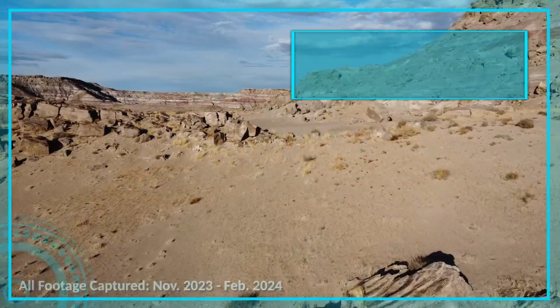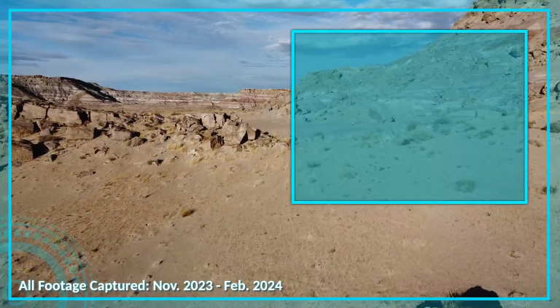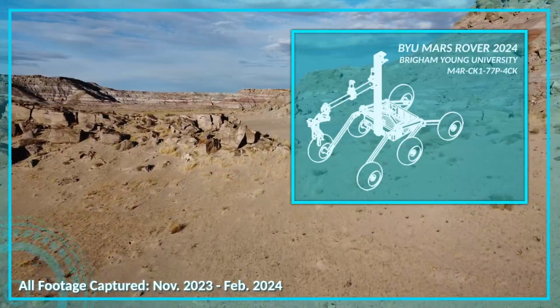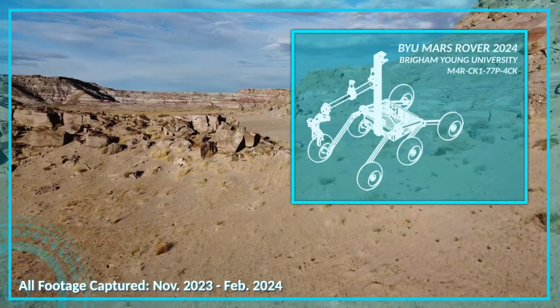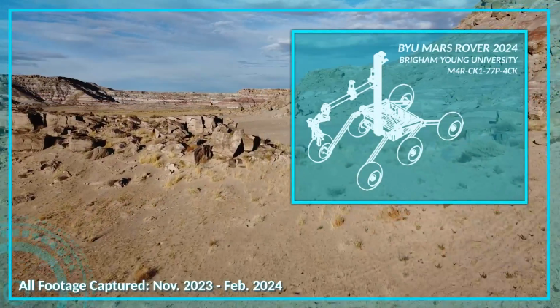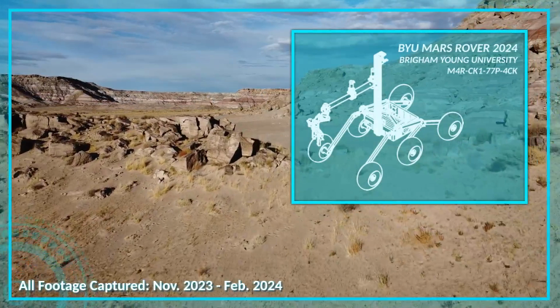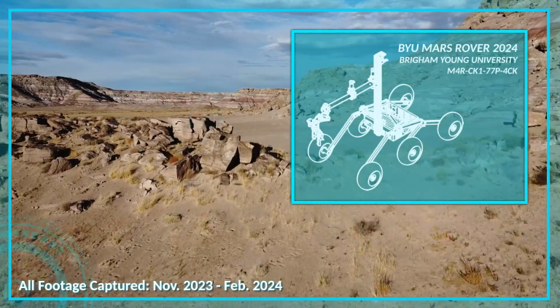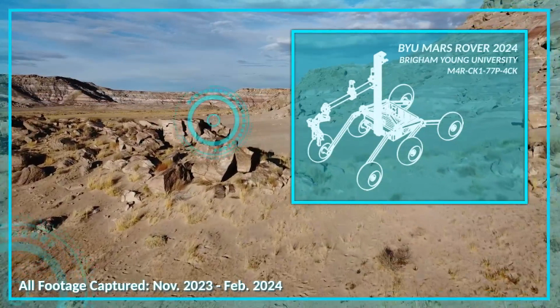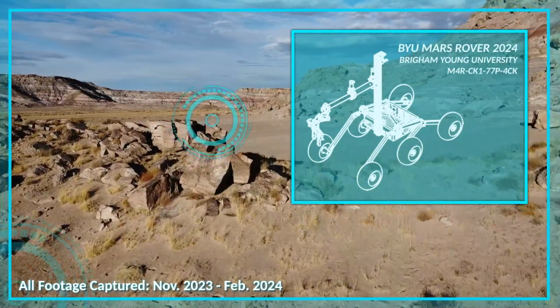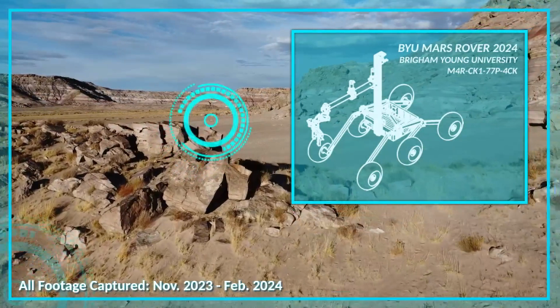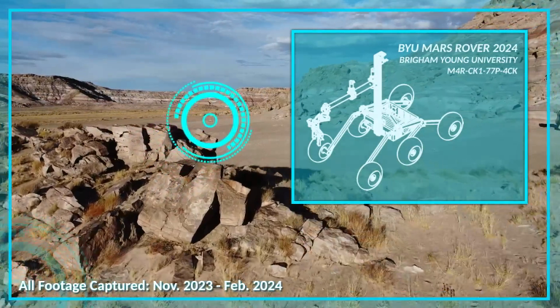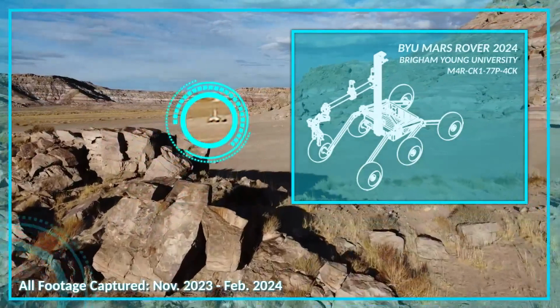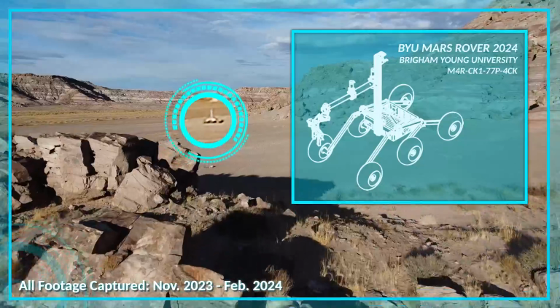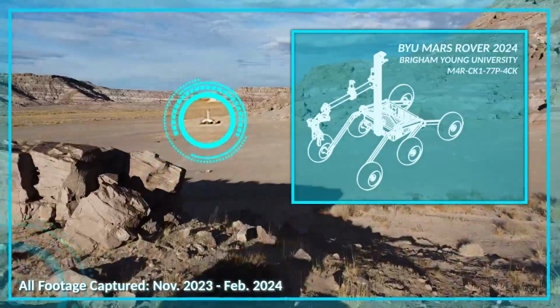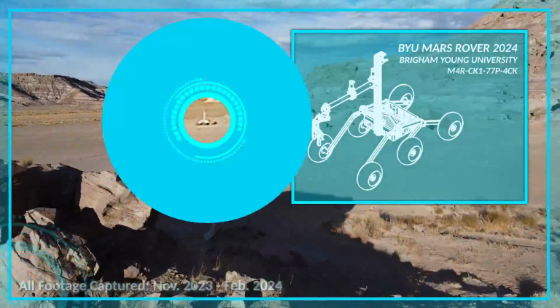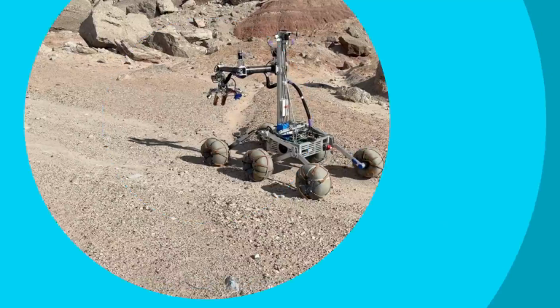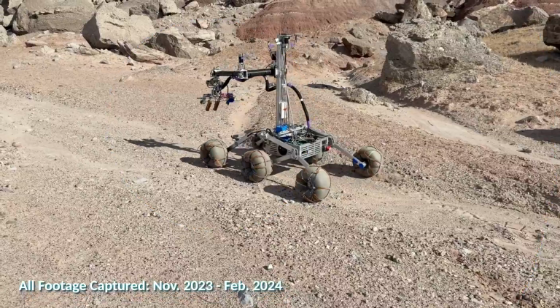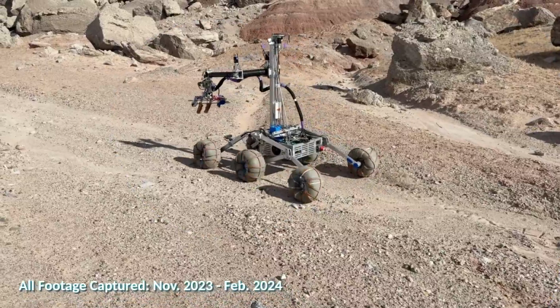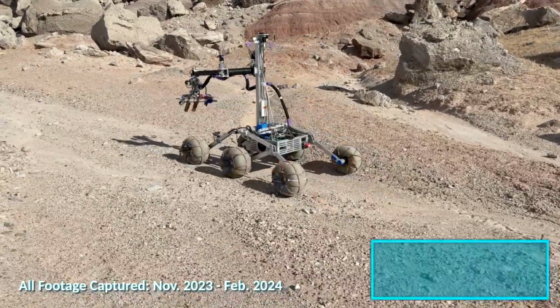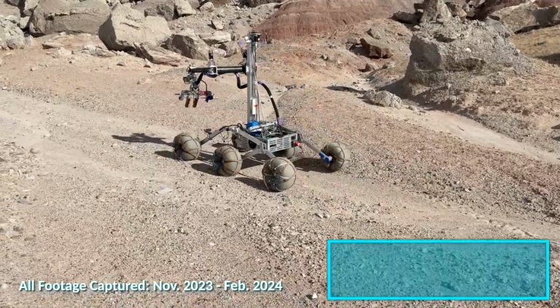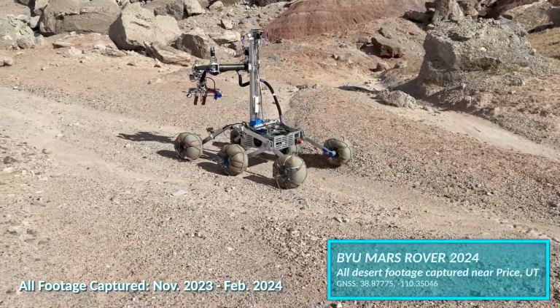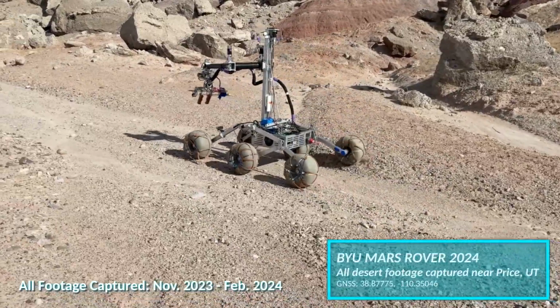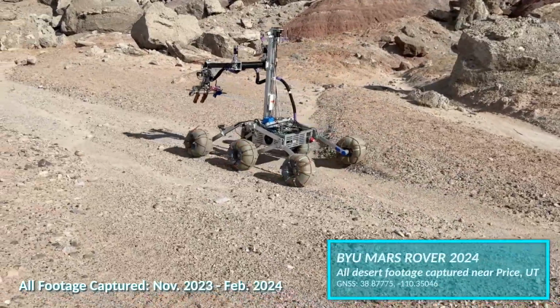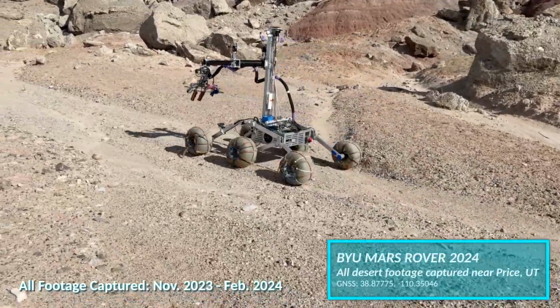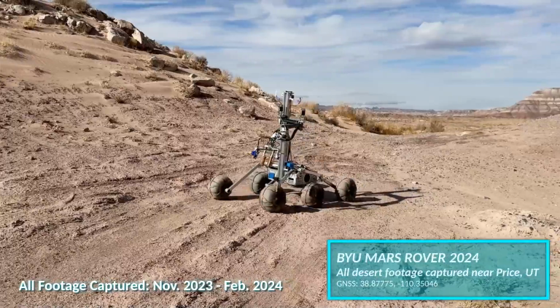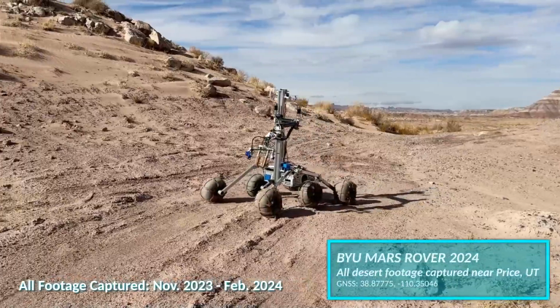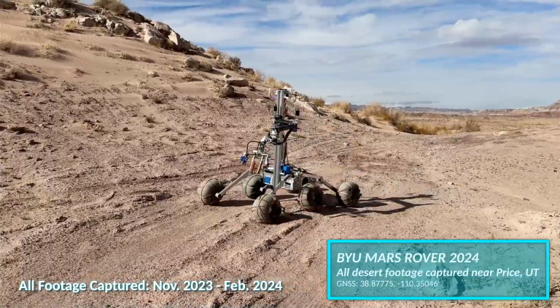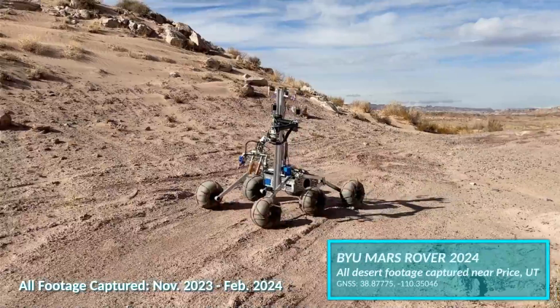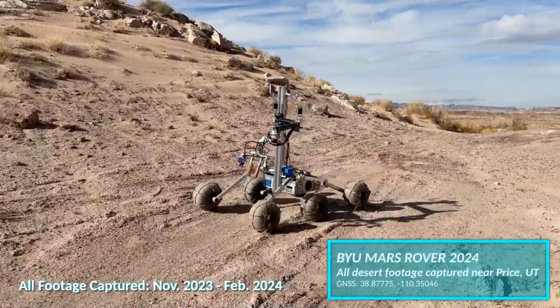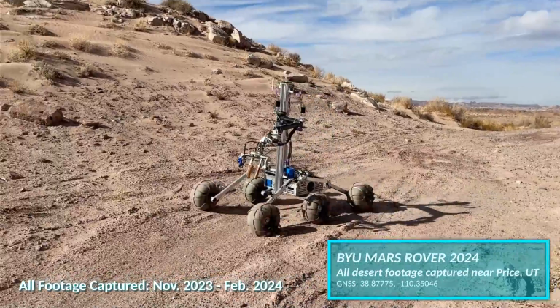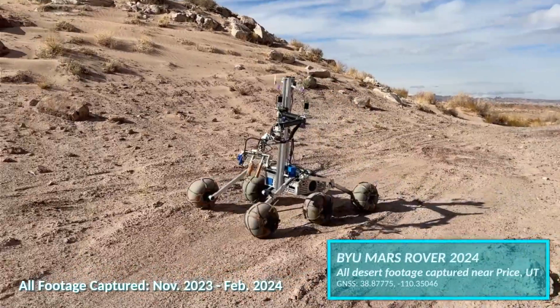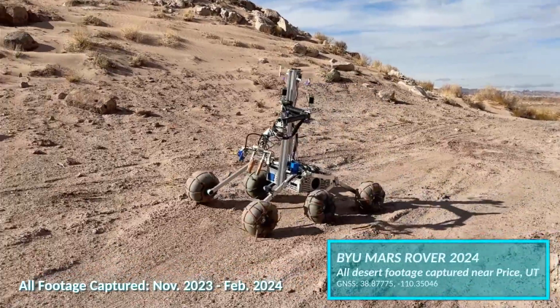The BYU Mars Rover team from Provo, Utah is proud to present its rover design for the 2024 University Rover Challenge and to demonstrate its rover's current ability to execute competition tasks effectively.